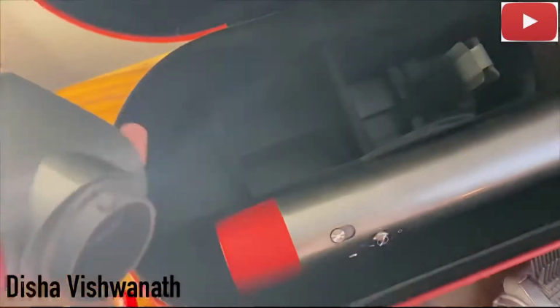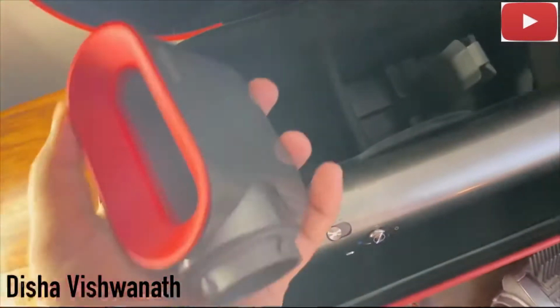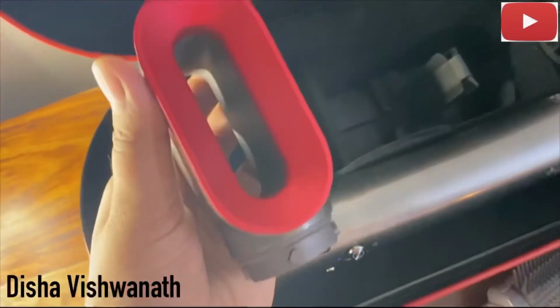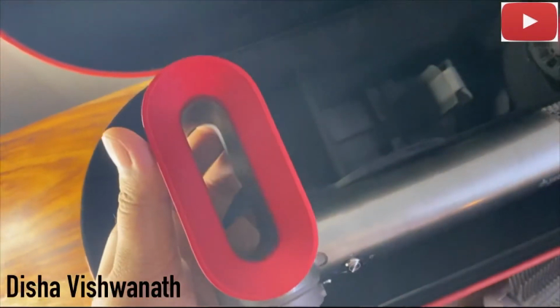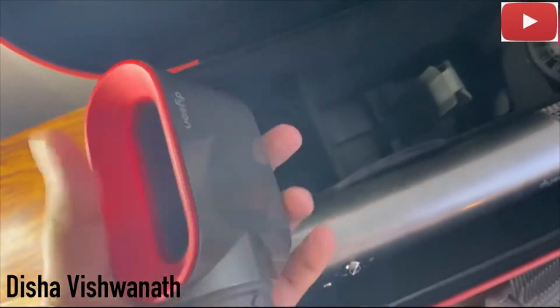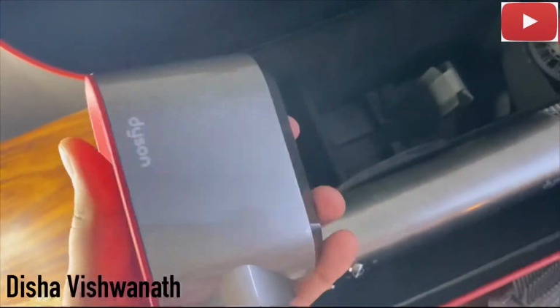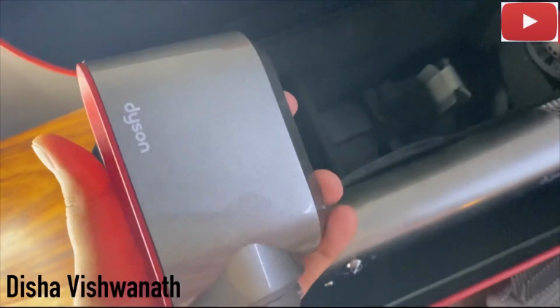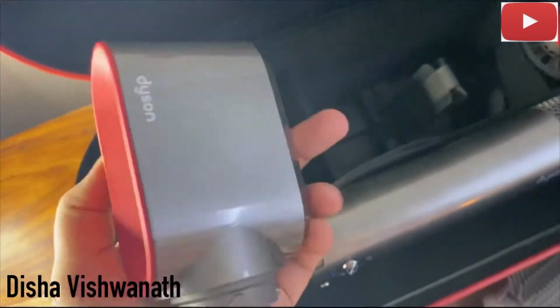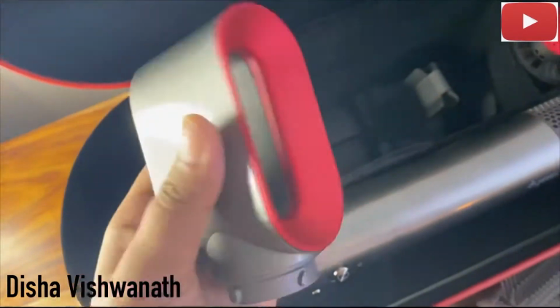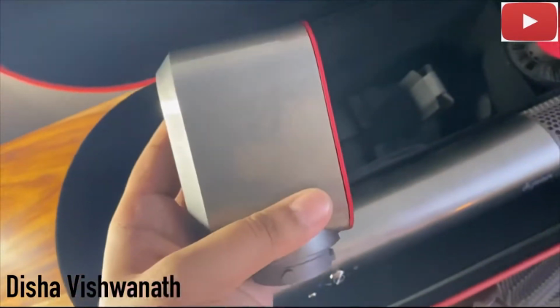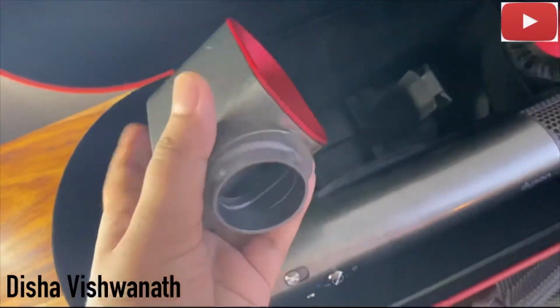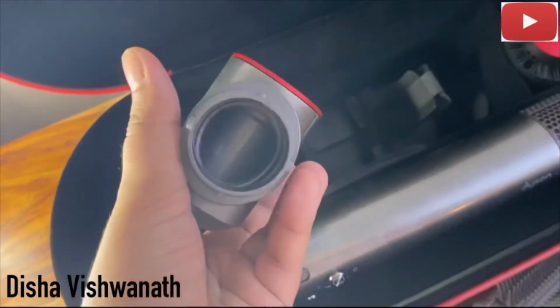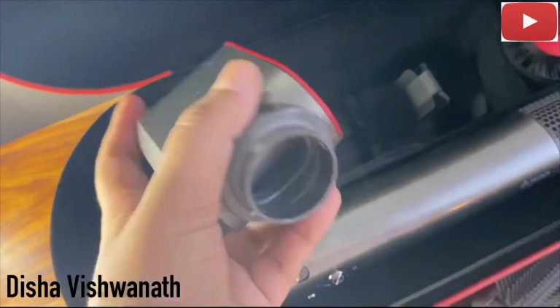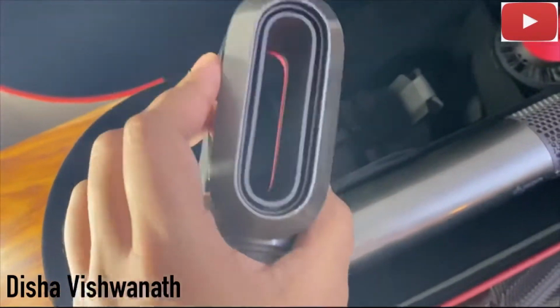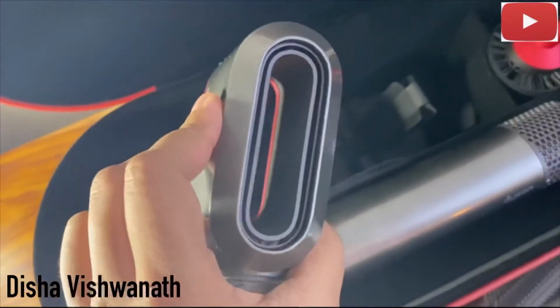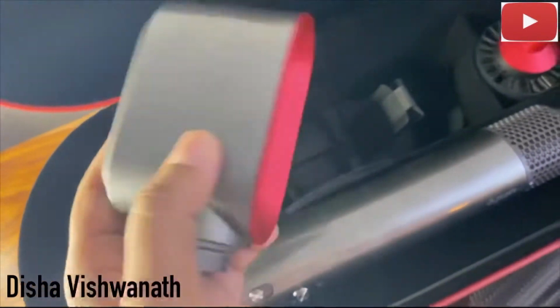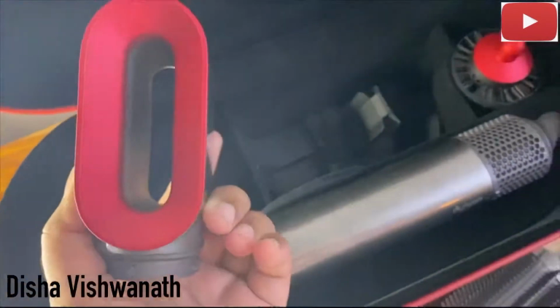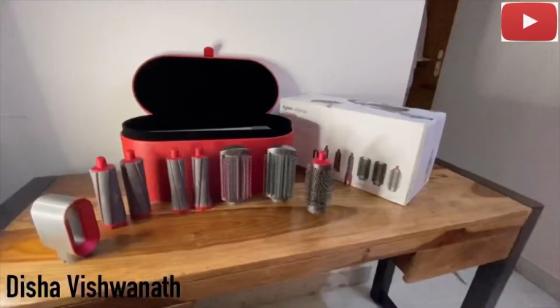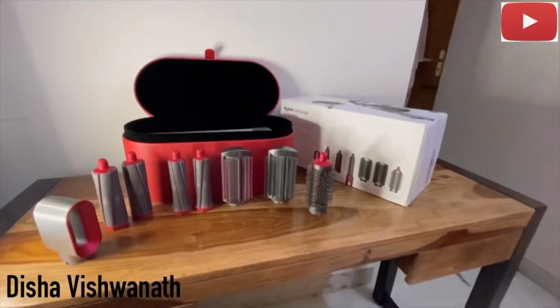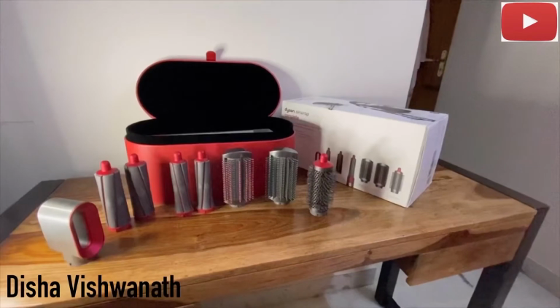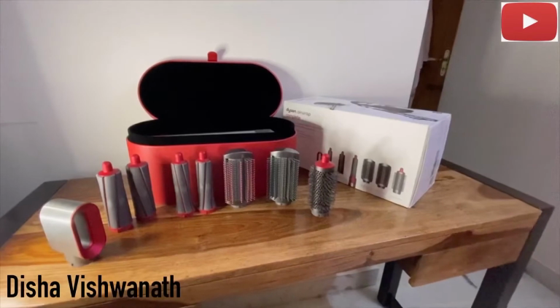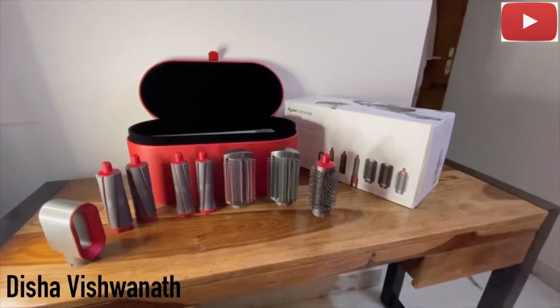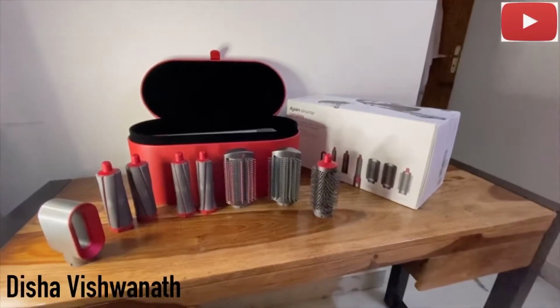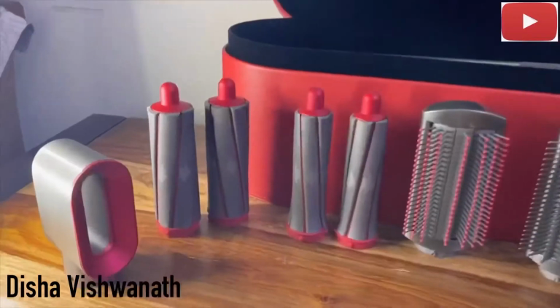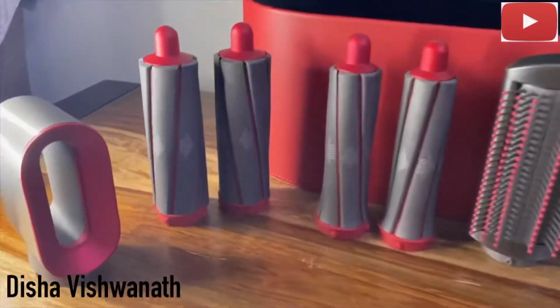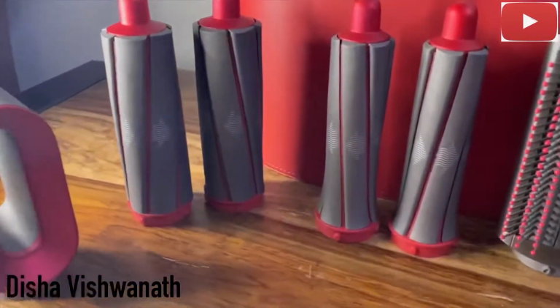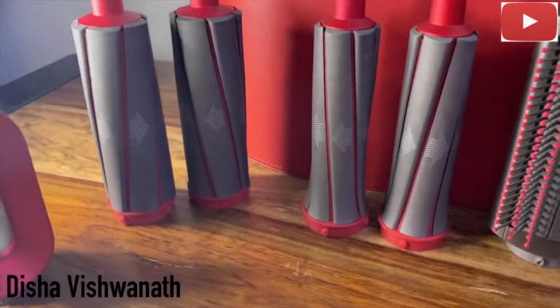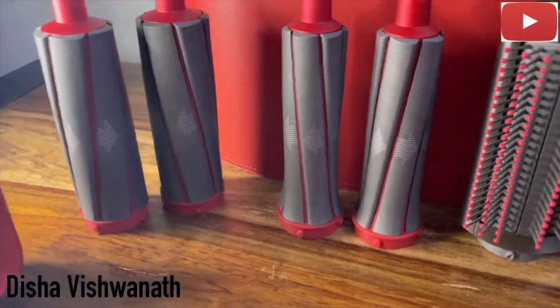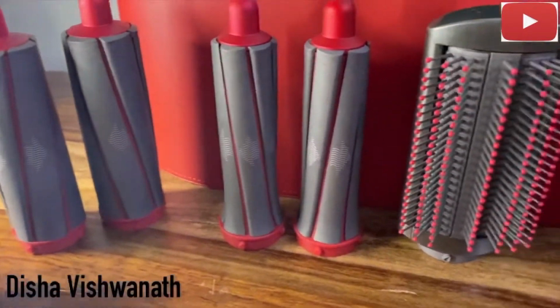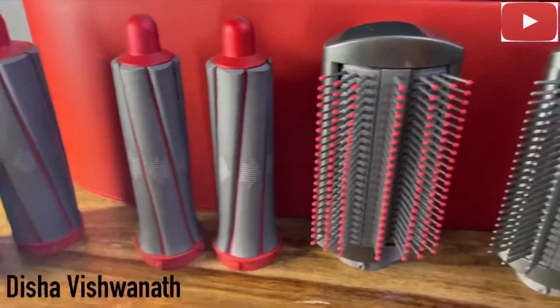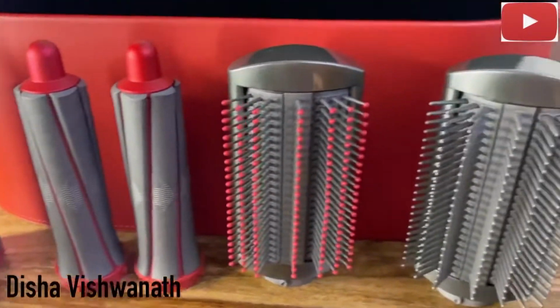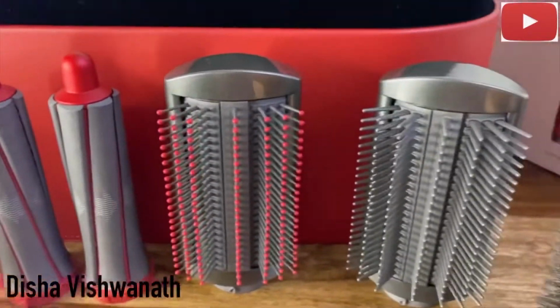The other one is the 40mm Airwrap barrels. And then we go to the last one which is the pre-styling dryer. I think all of this equipment comes together like this and you can see each and everything.